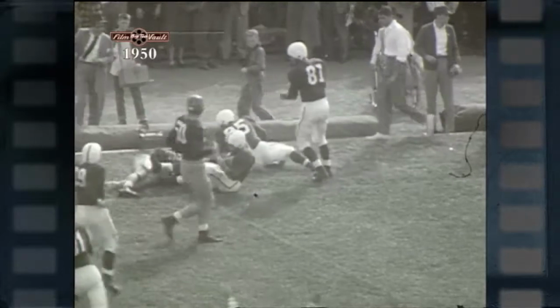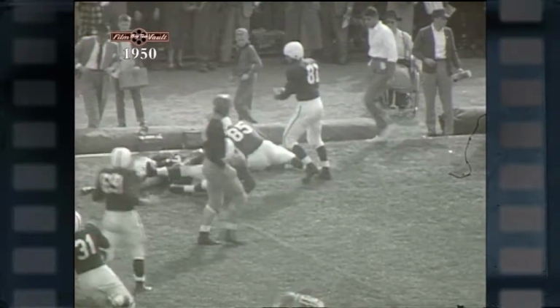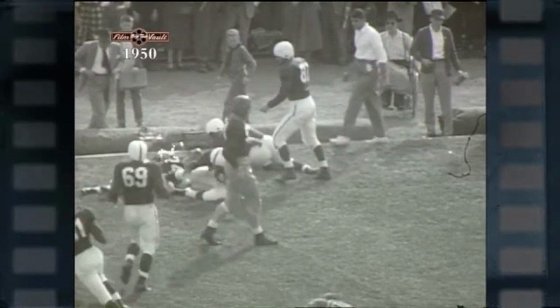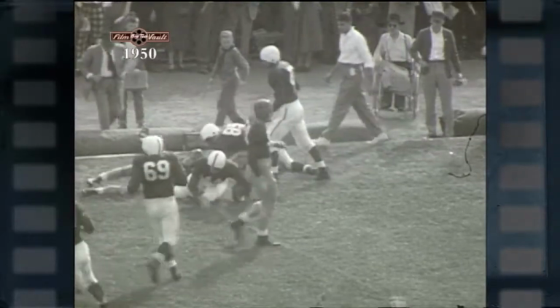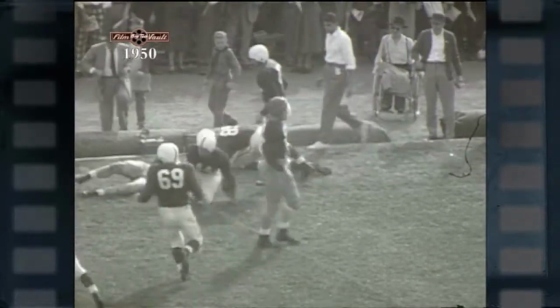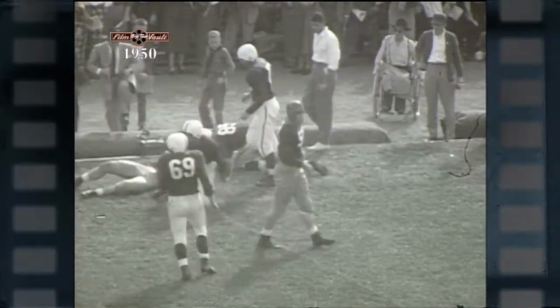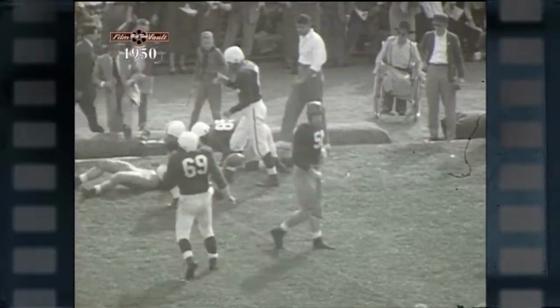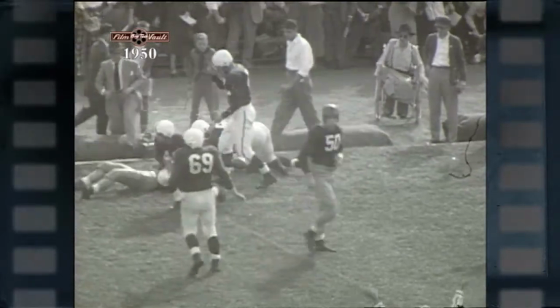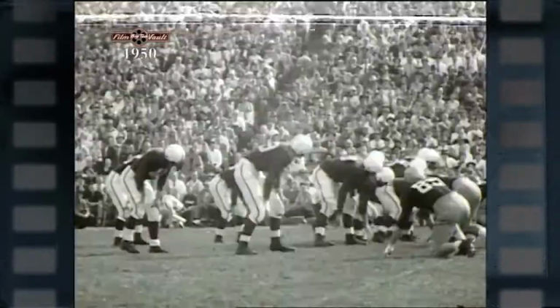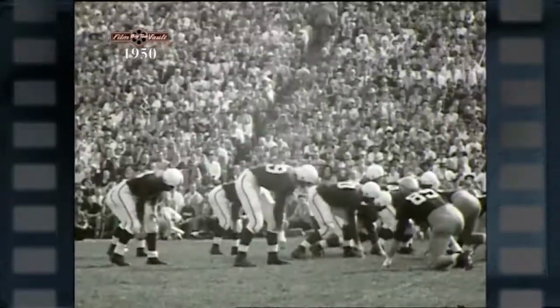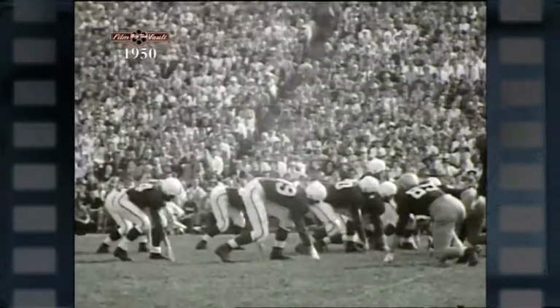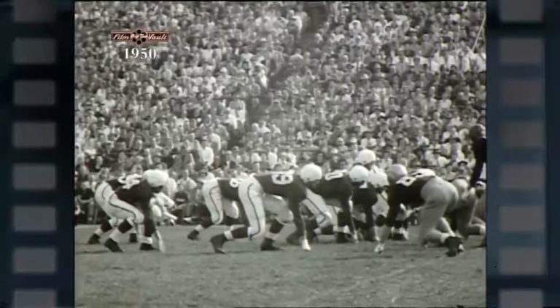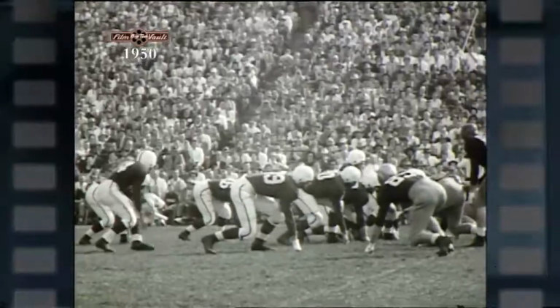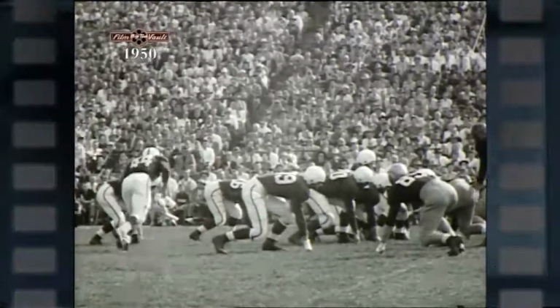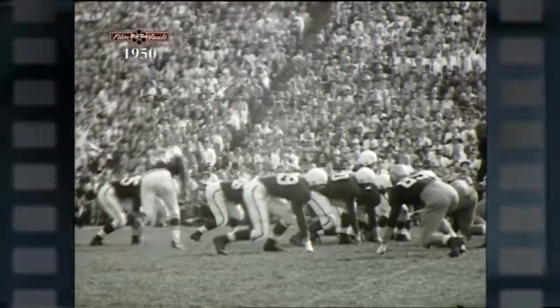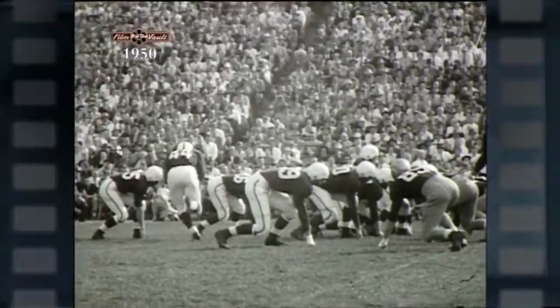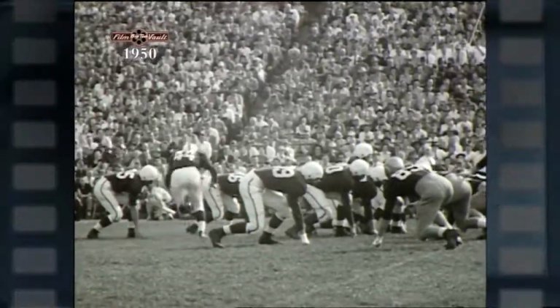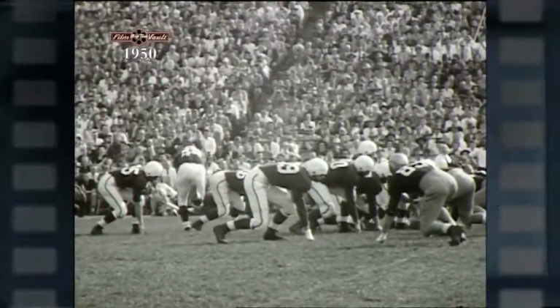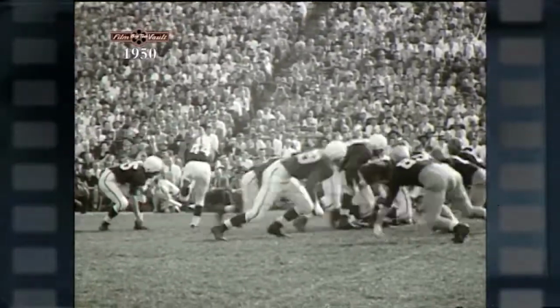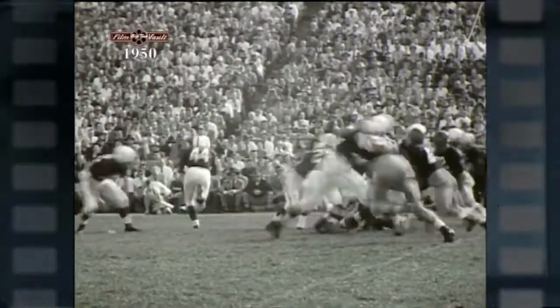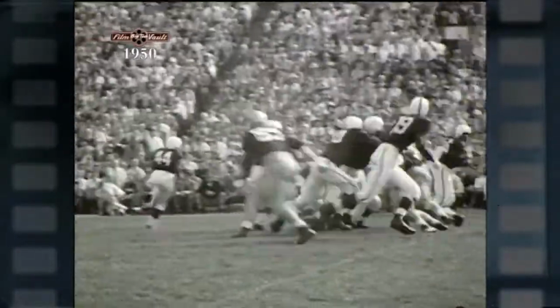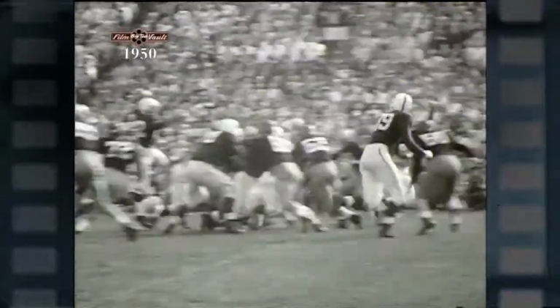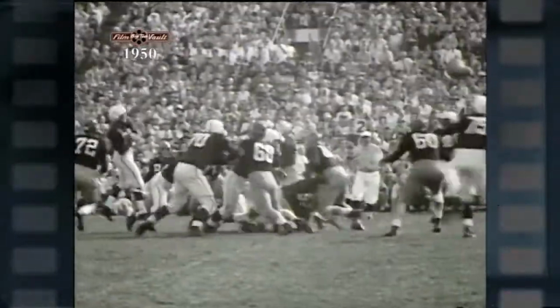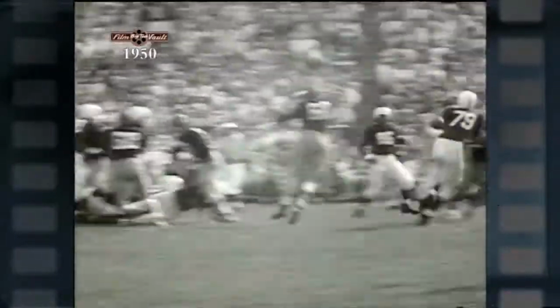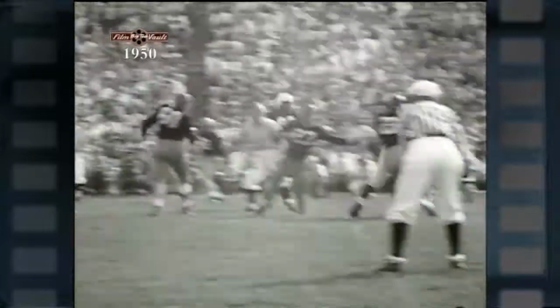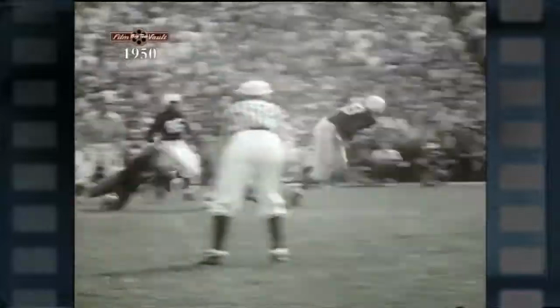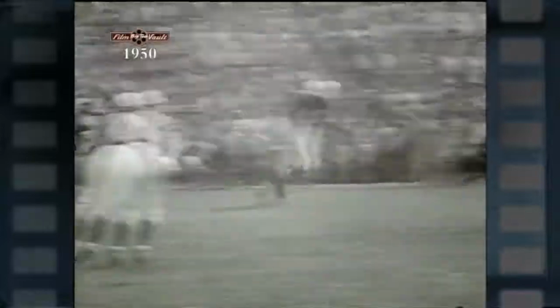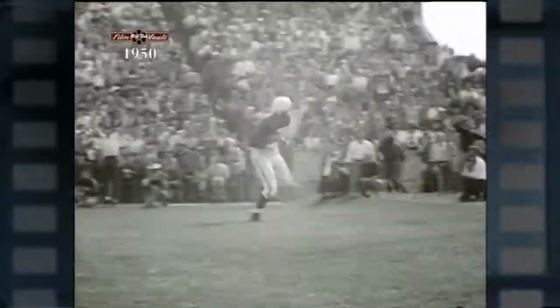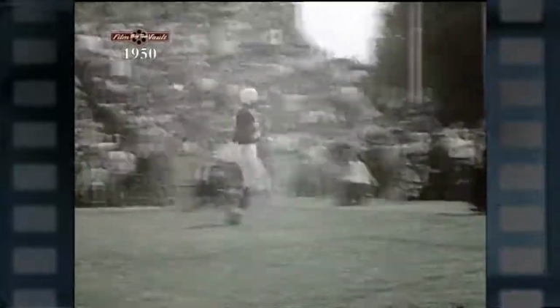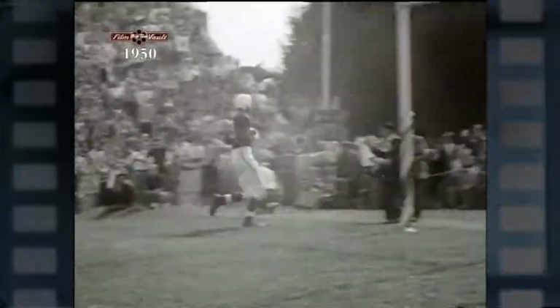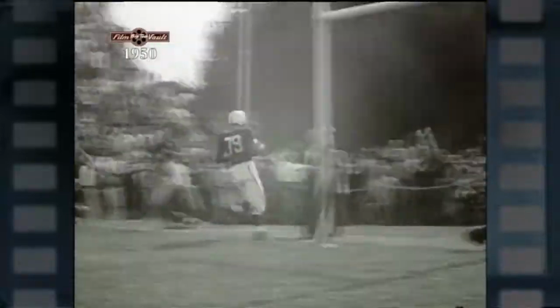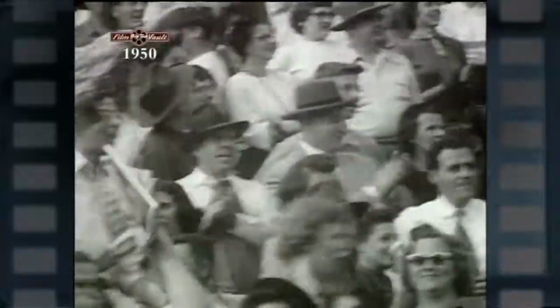Indiana kept right on moving toward that Notre Dame goal line, edging down there until they were only six yards away. Lou DiCelli, the Indiana quarterback, throws a quick forward pass to Don Luft and it's completed. He's in the end zone and Indiana has scored.